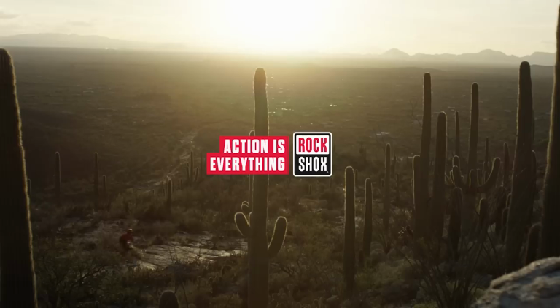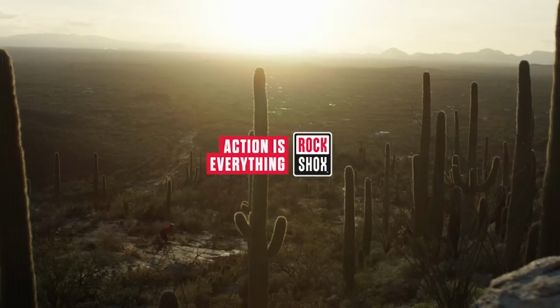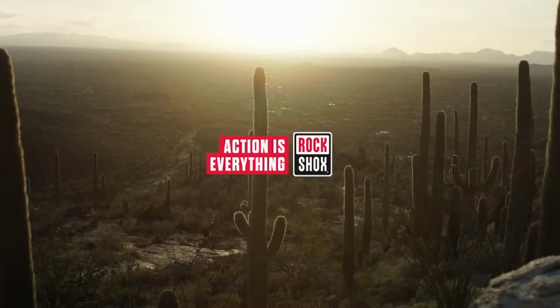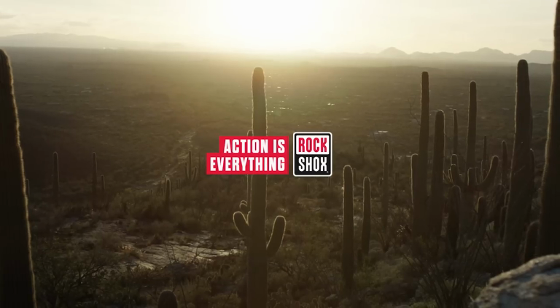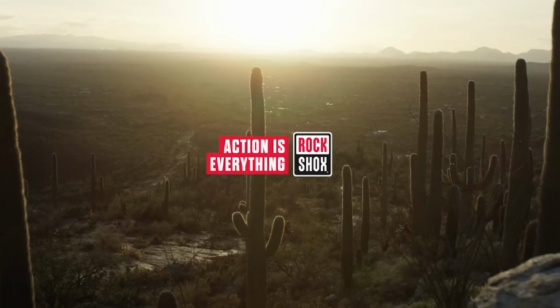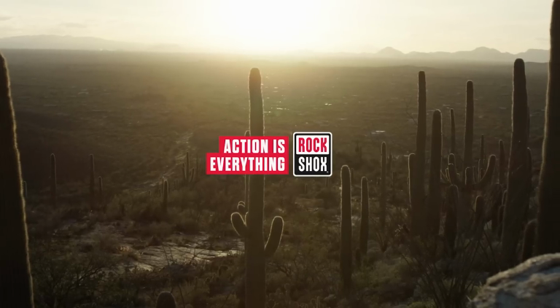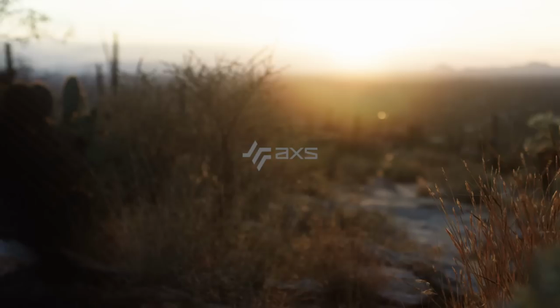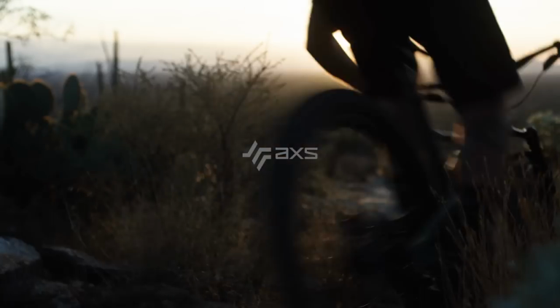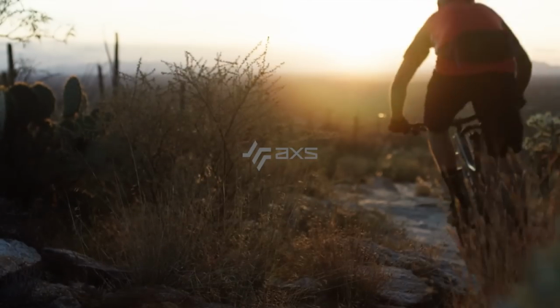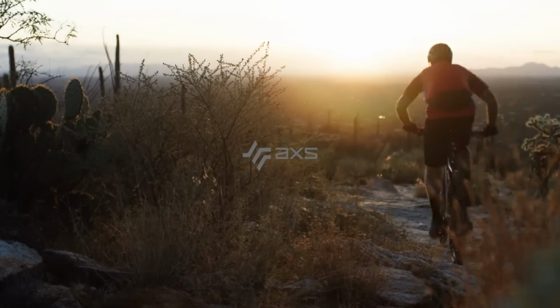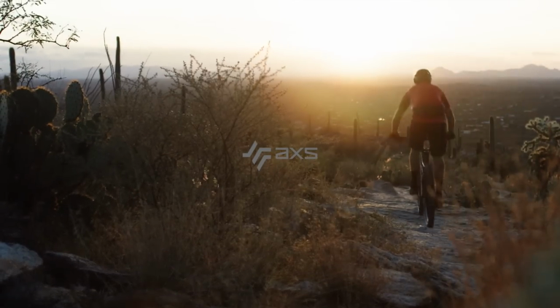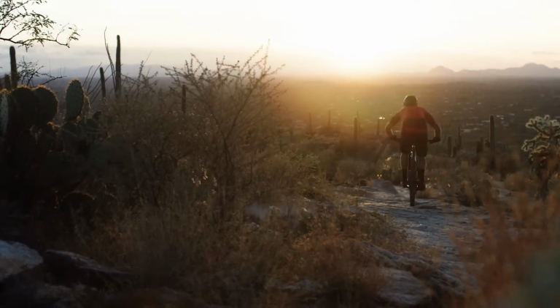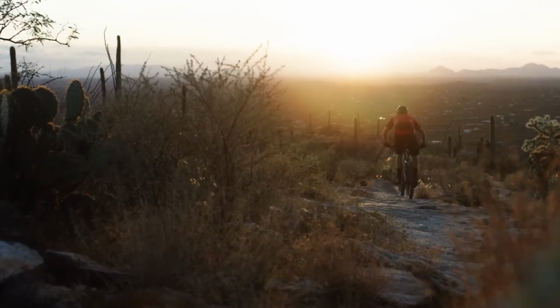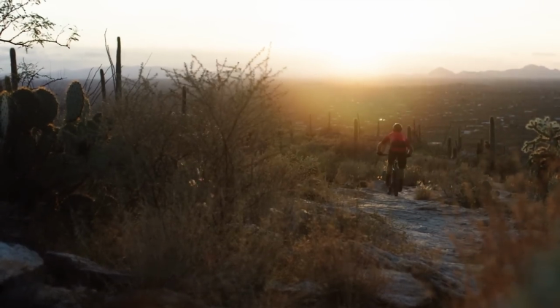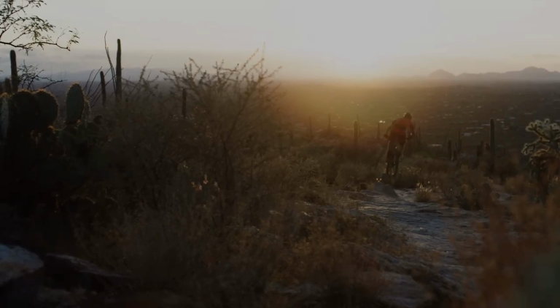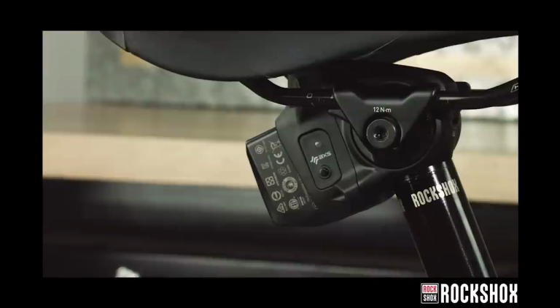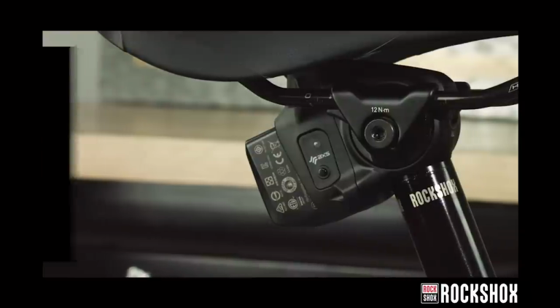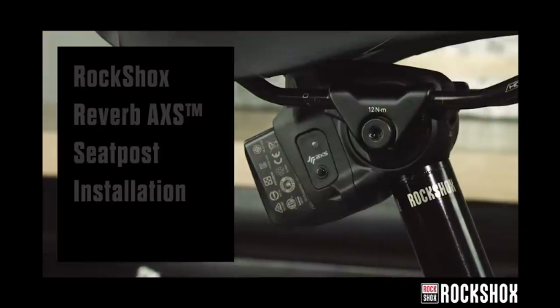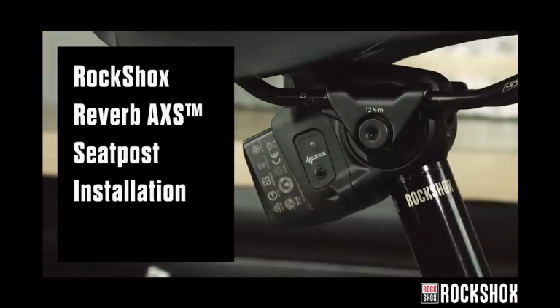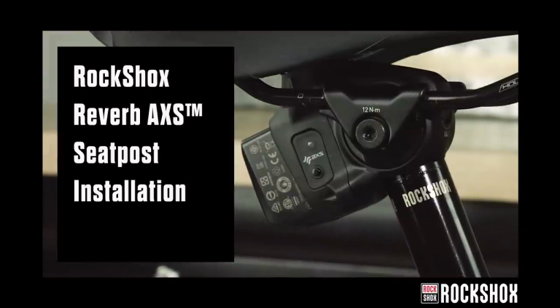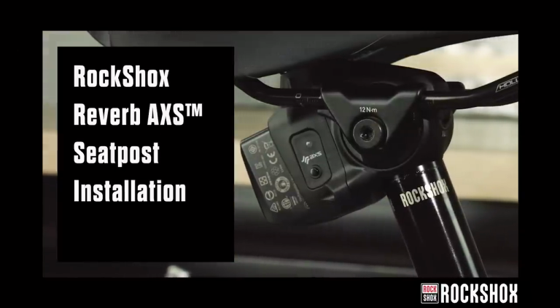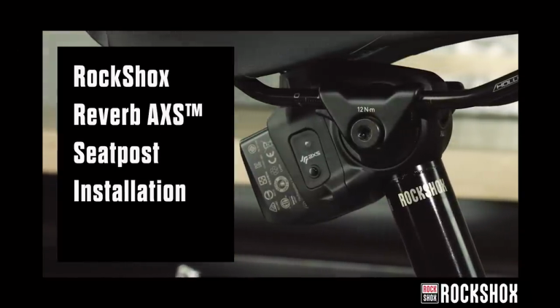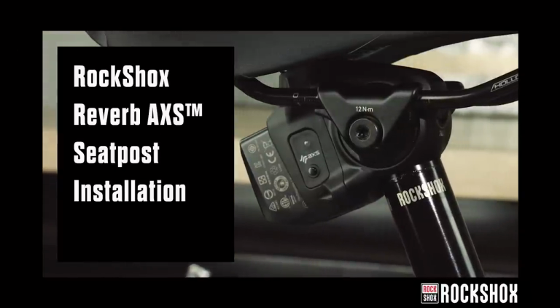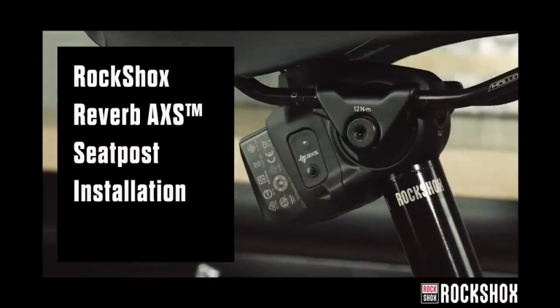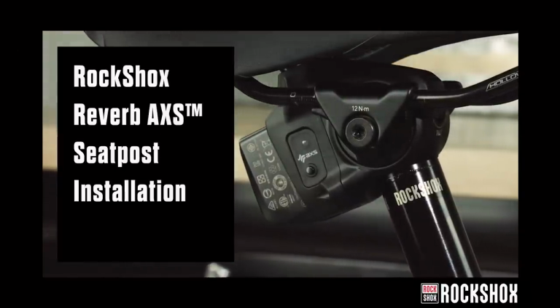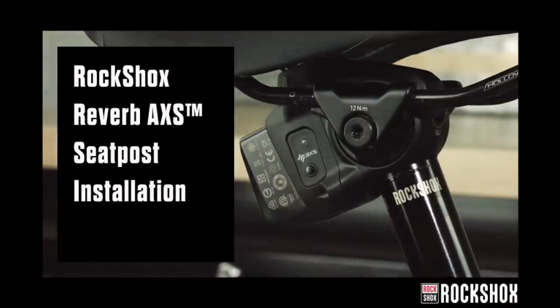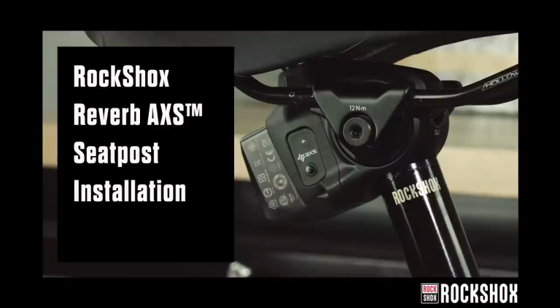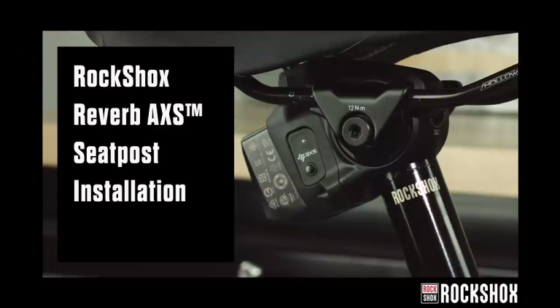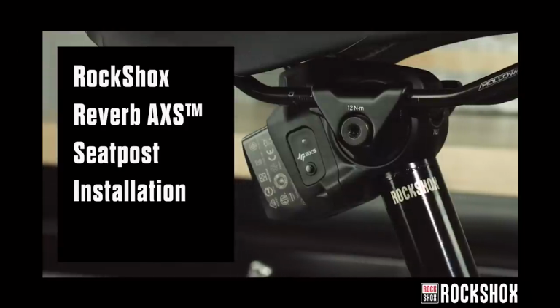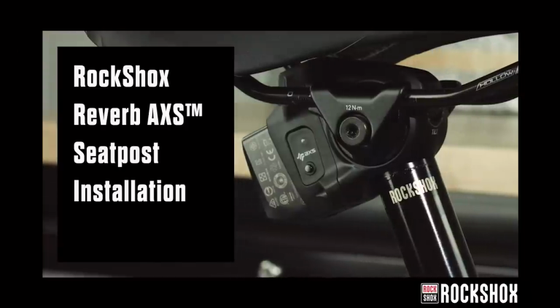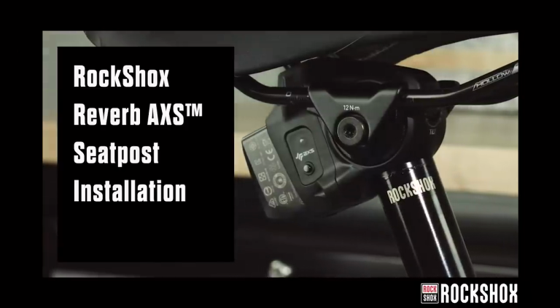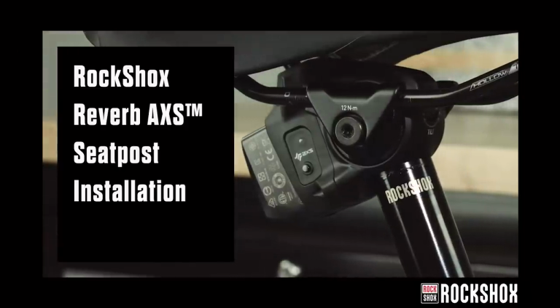This video will guide you through the installation procedure of the RockShox Reverb AXS Seatpost. The wireless electronic Reverb AXS is all Reverb, revamped with a controller you touch instead of a lever you throw.